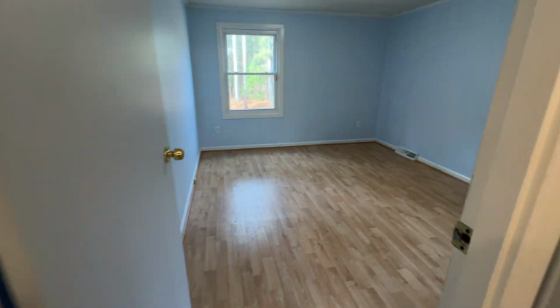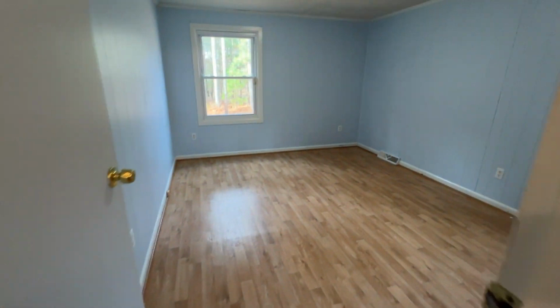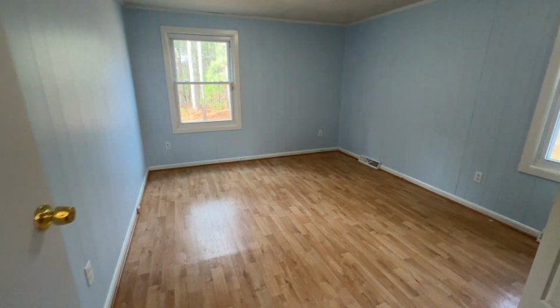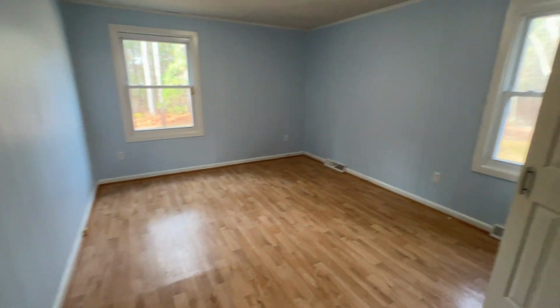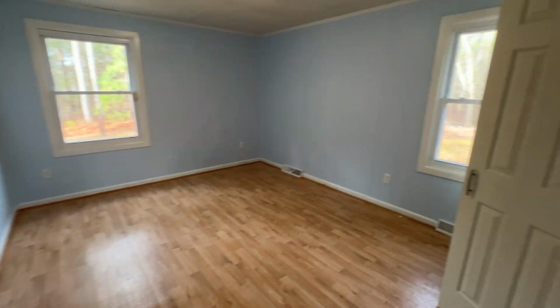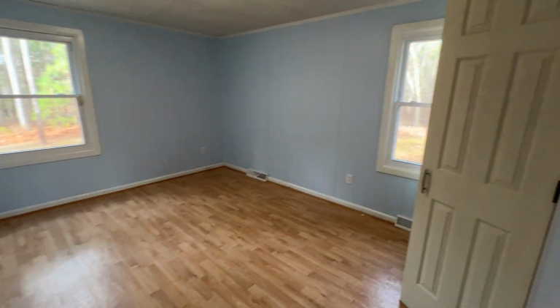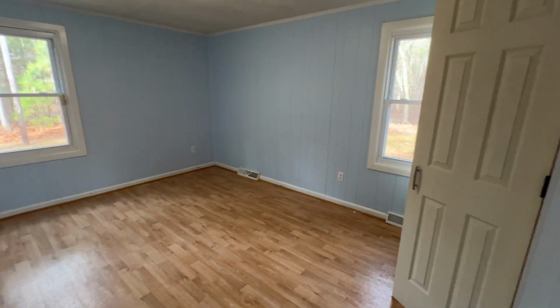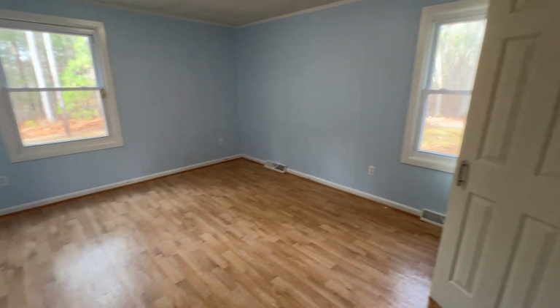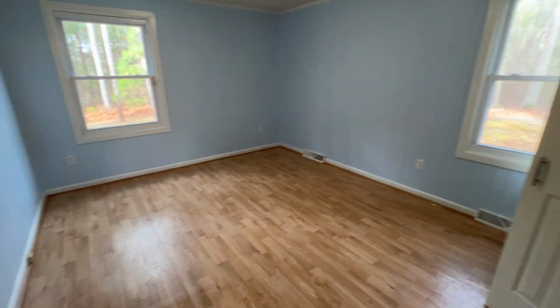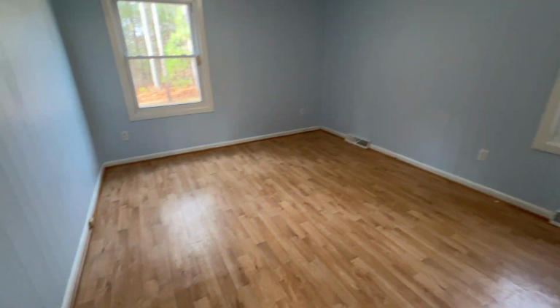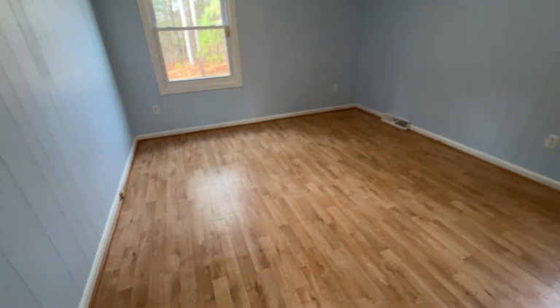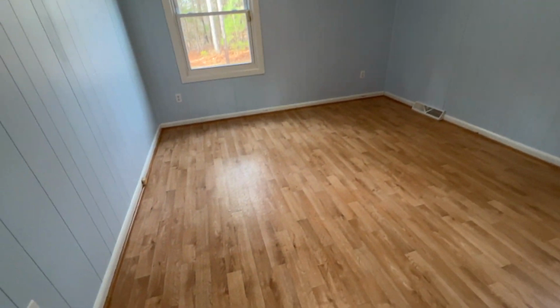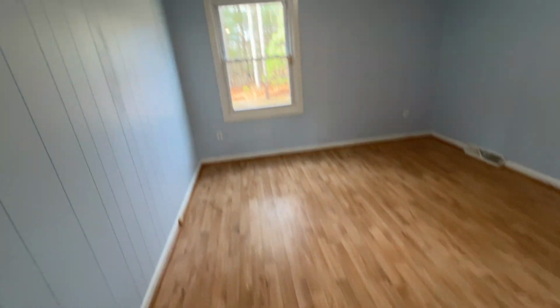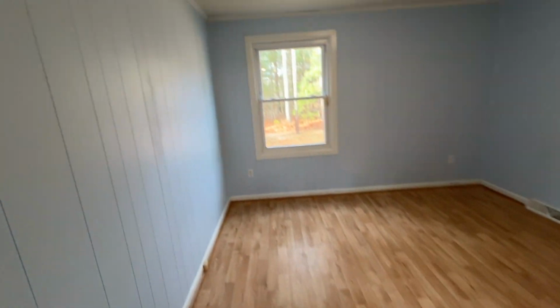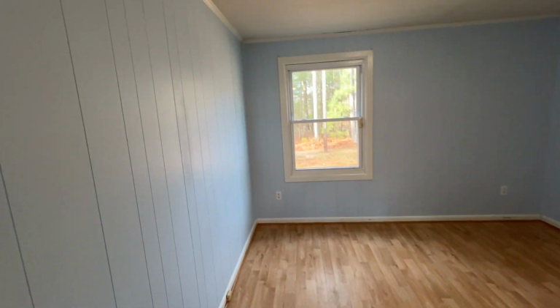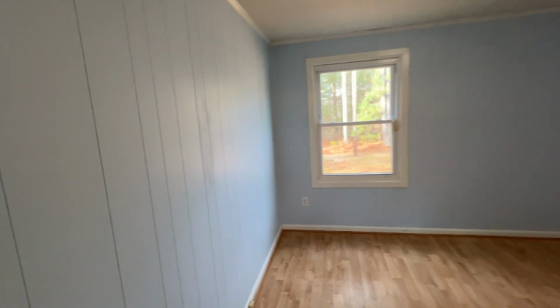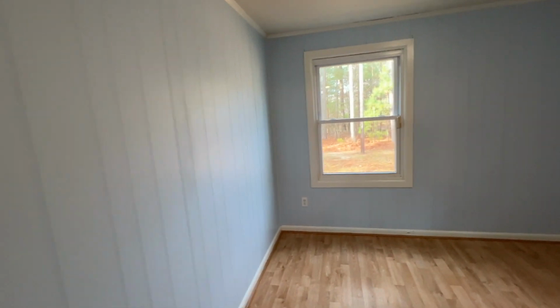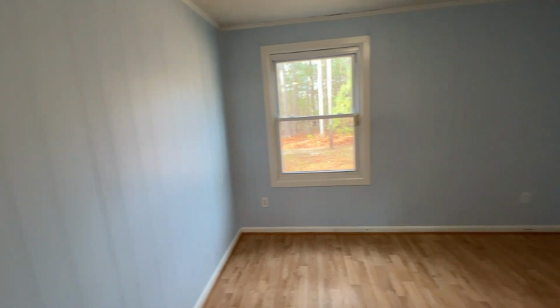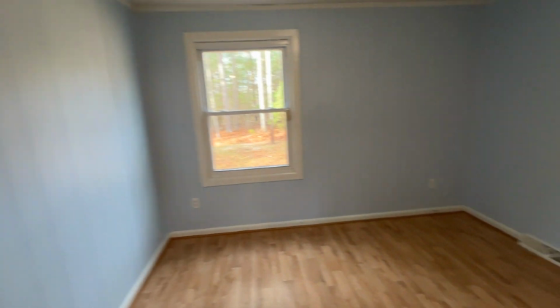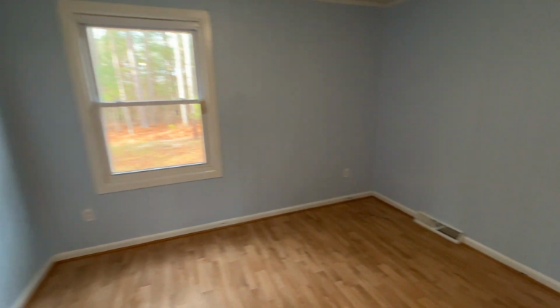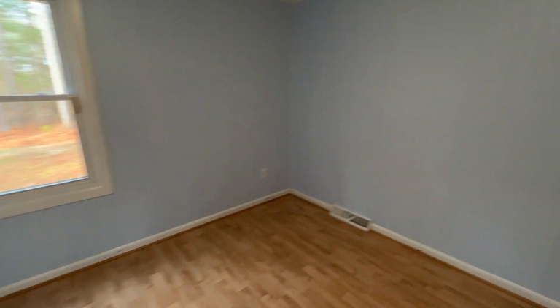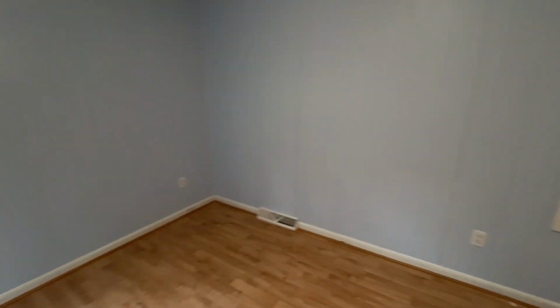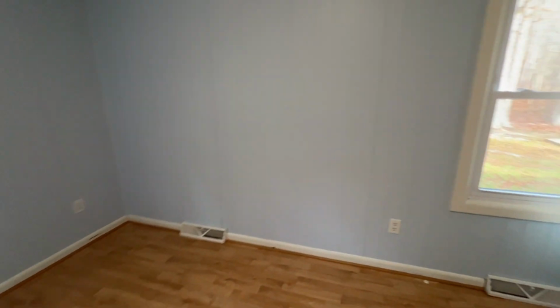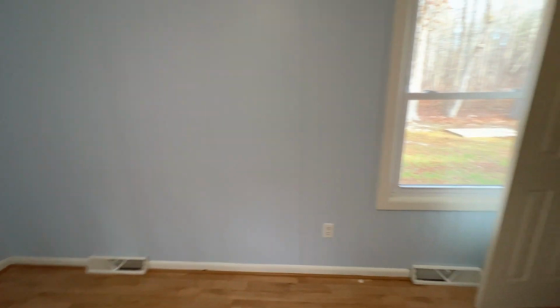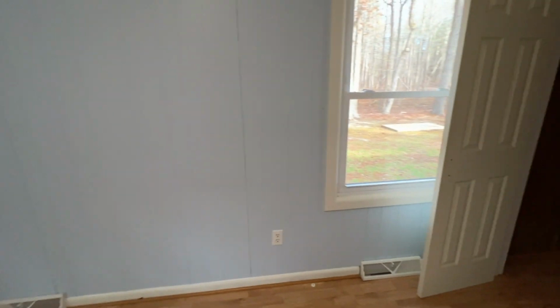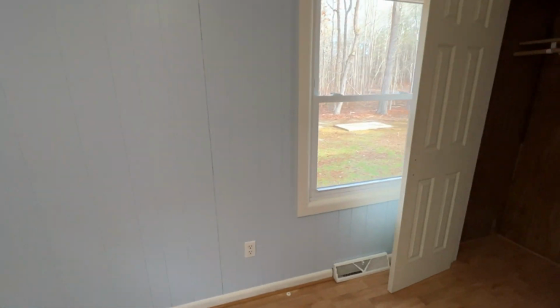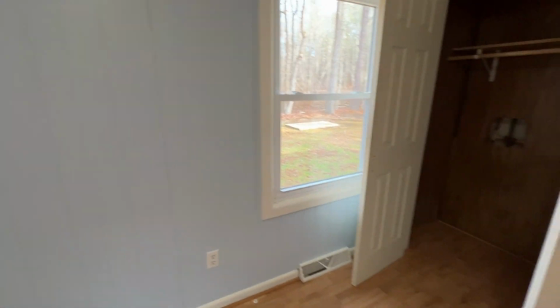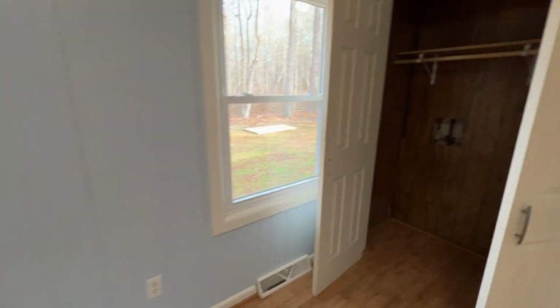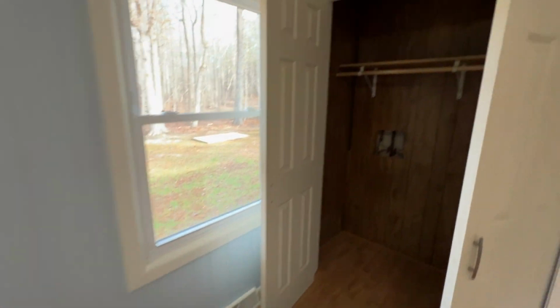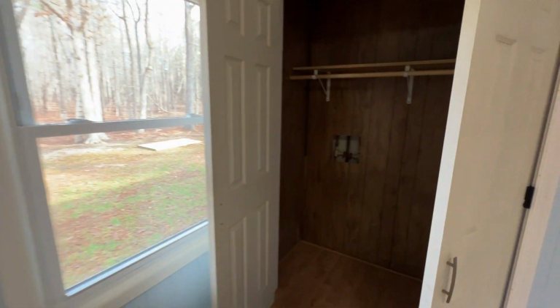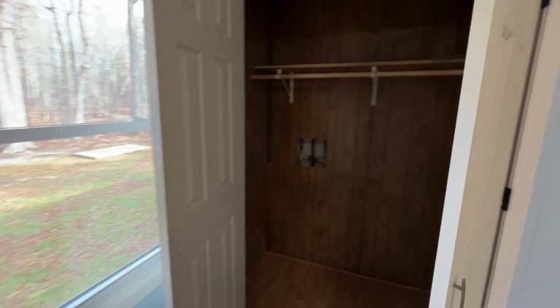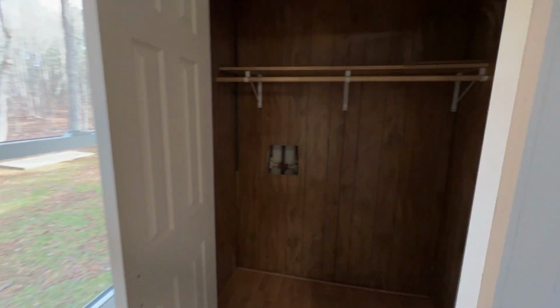Here's your first bedroom. Lots of natural light, bright colors. Here's your closet space here.